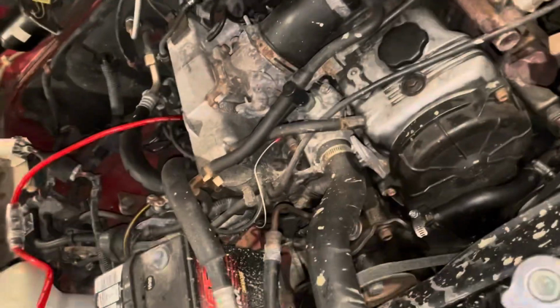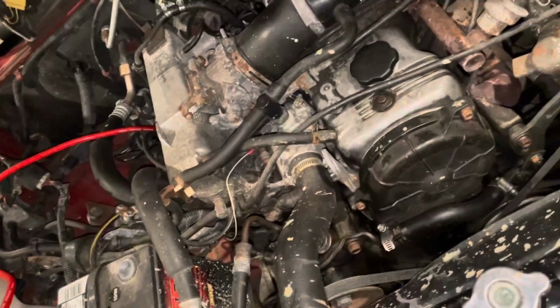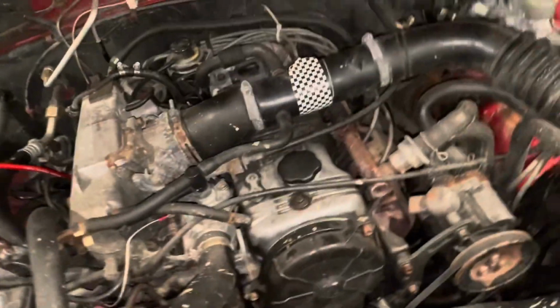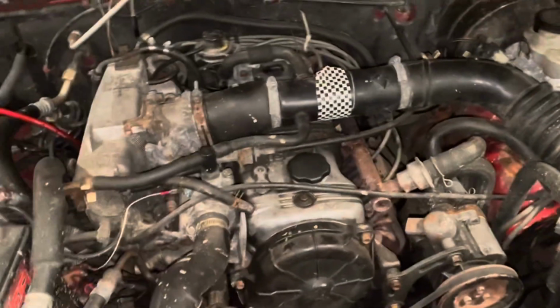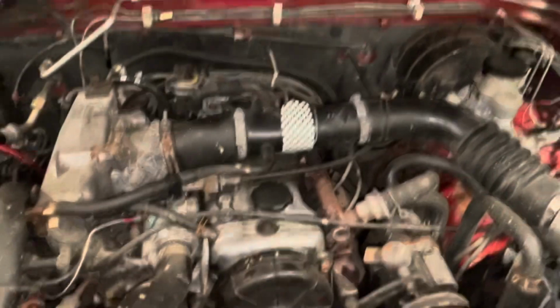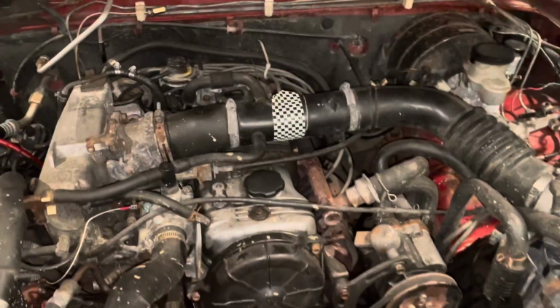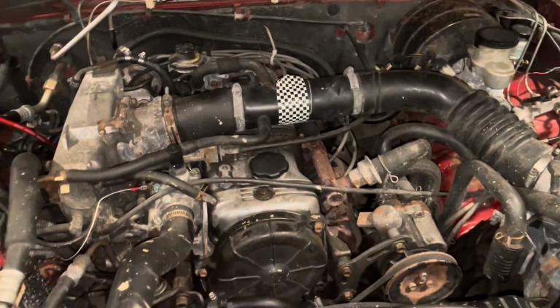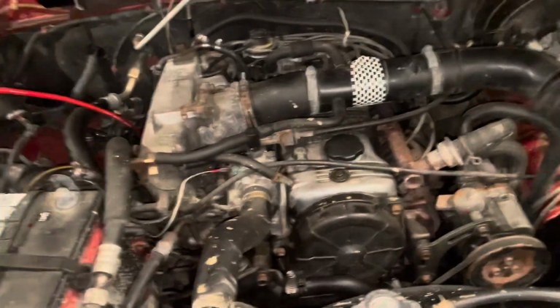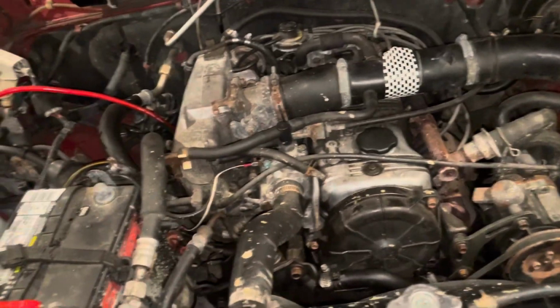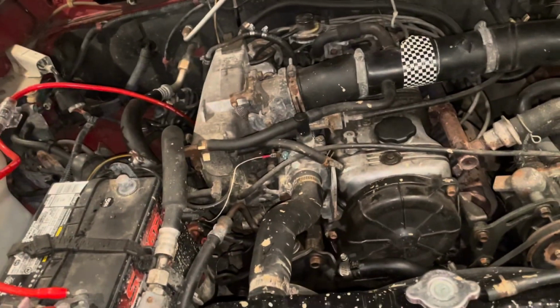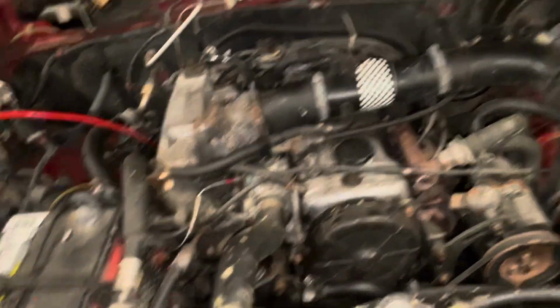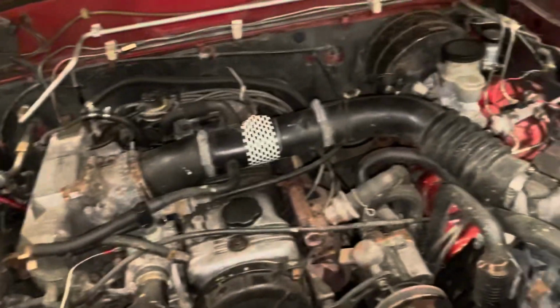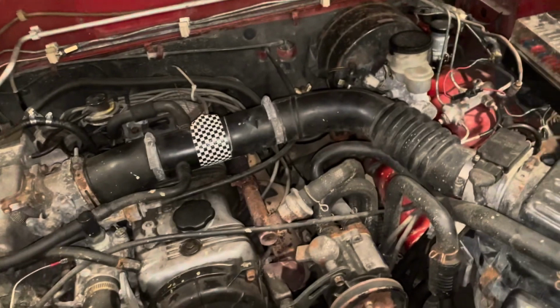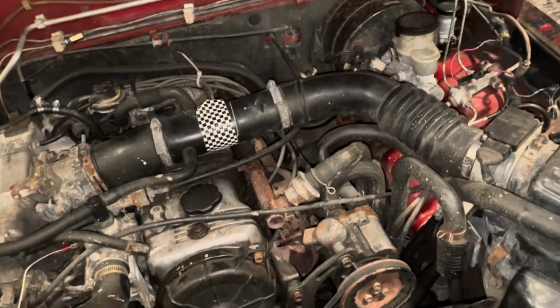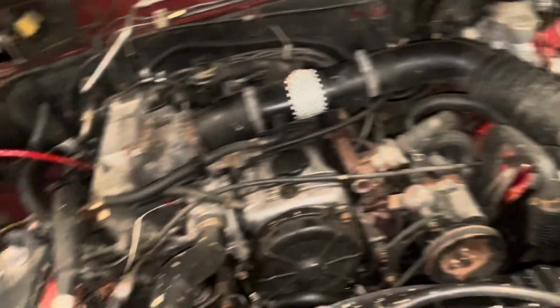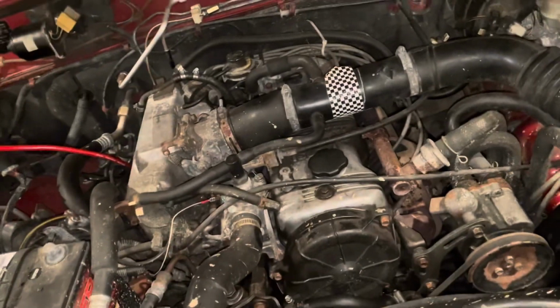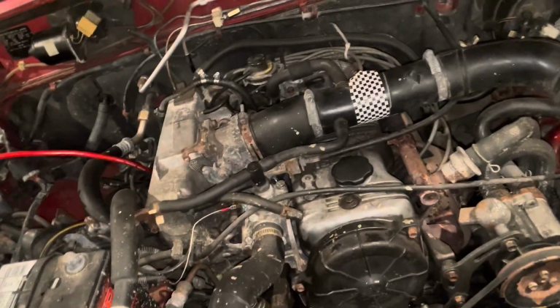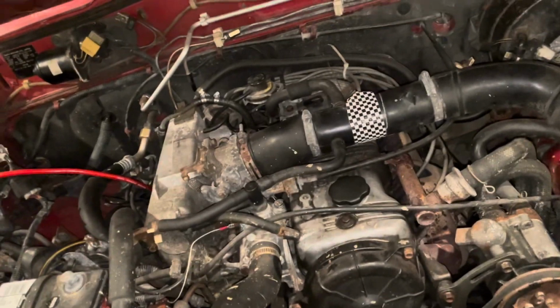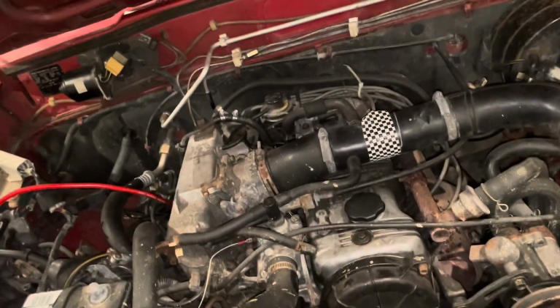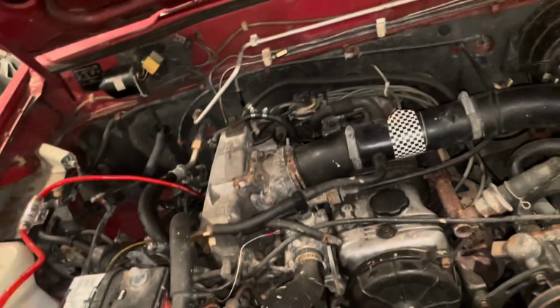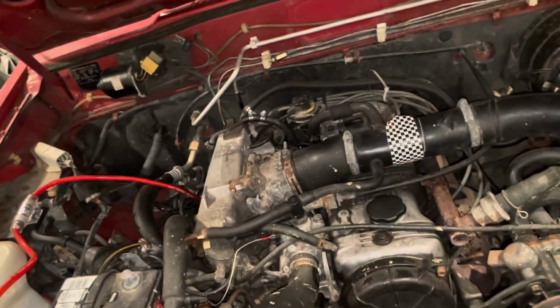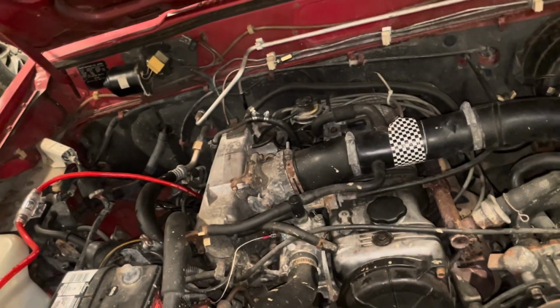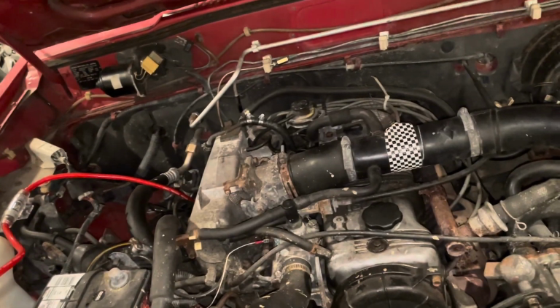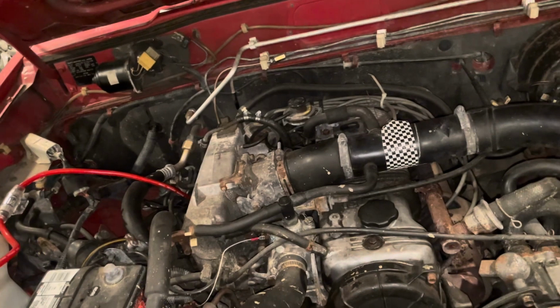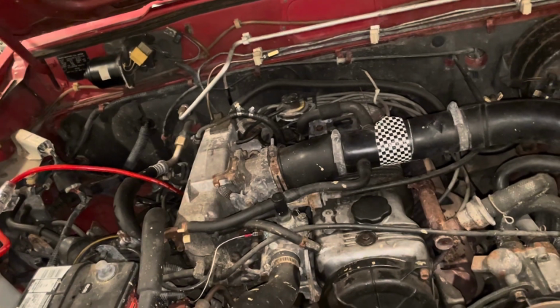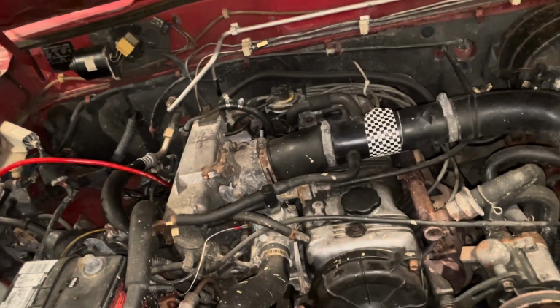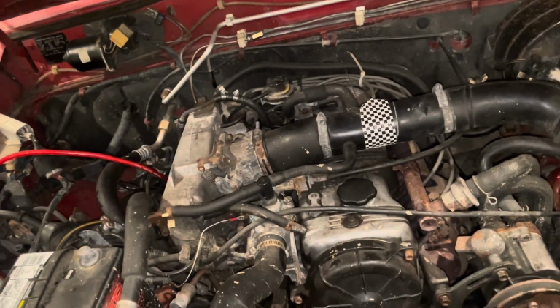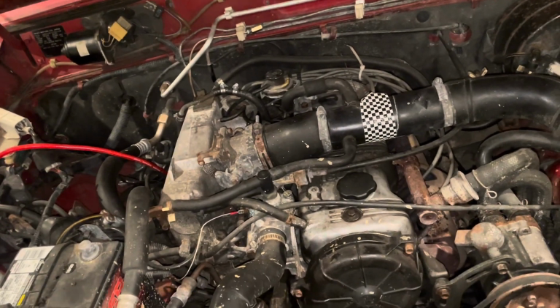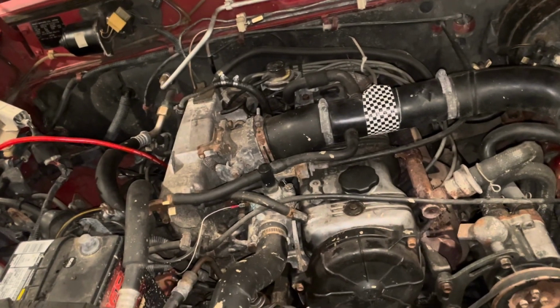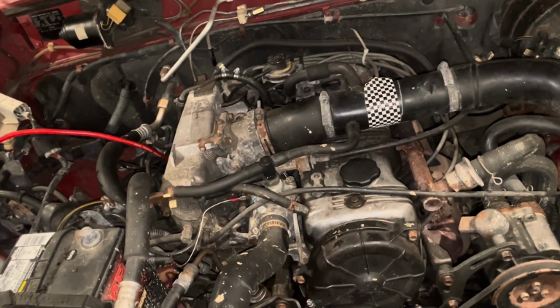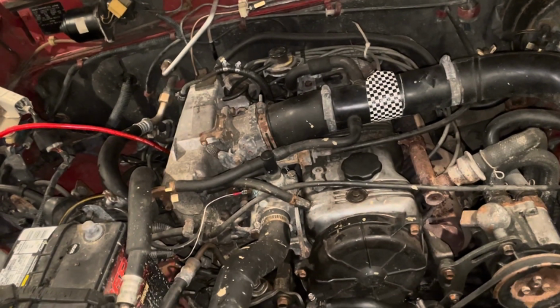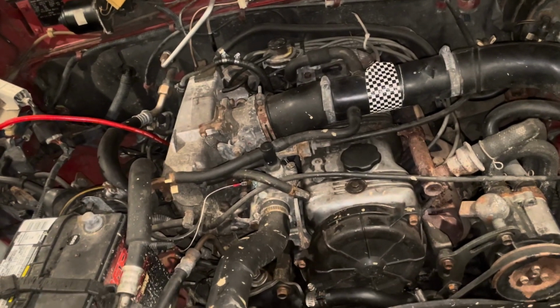I'm not totally sure what the problem is, but it could be fuel pressure, or it might just need a tune-up. So I'm going to put a bunch of fuel injector cleaner in the gas tank.